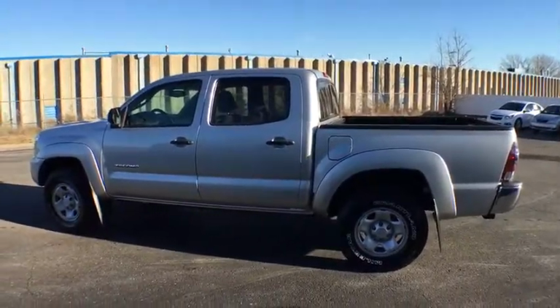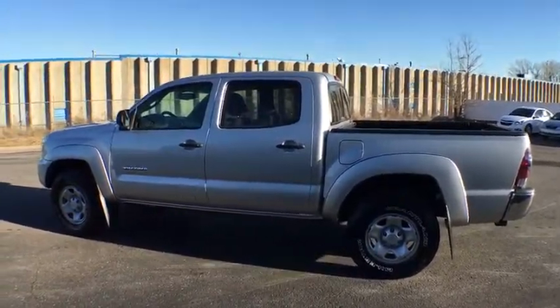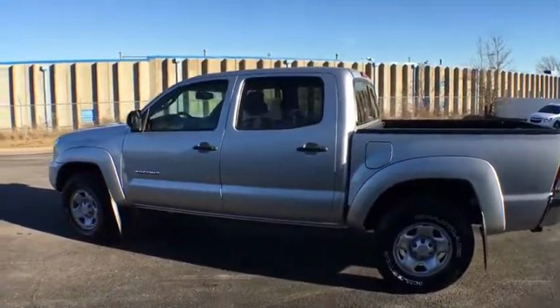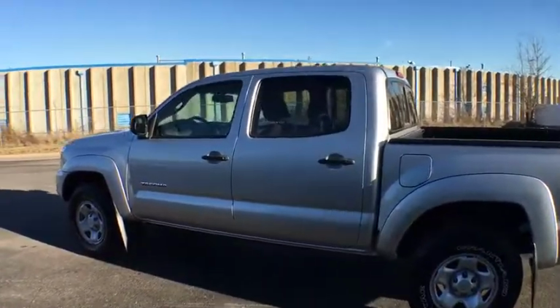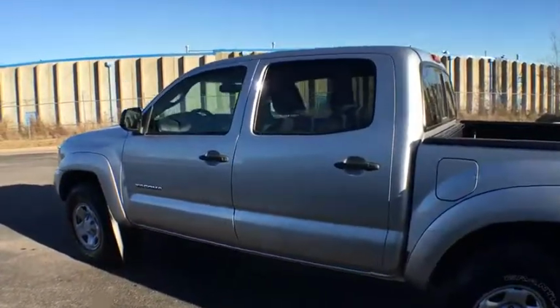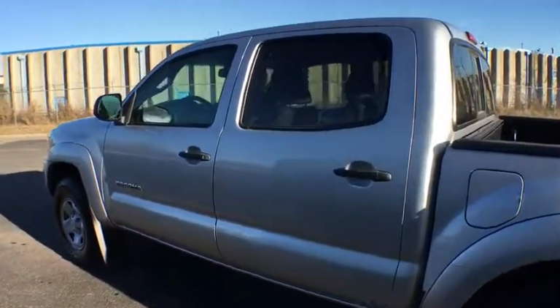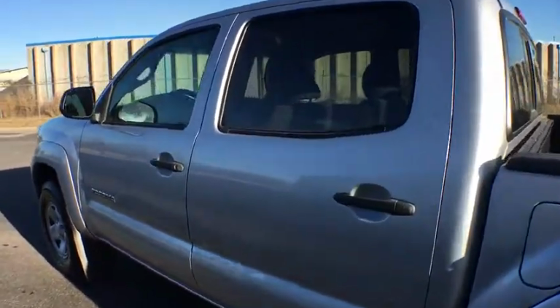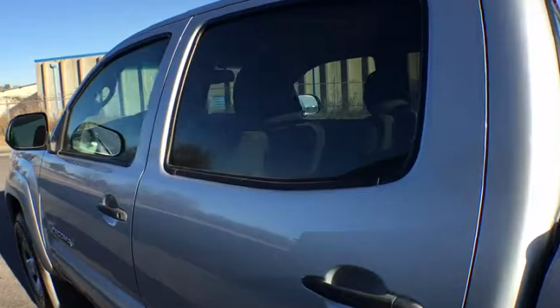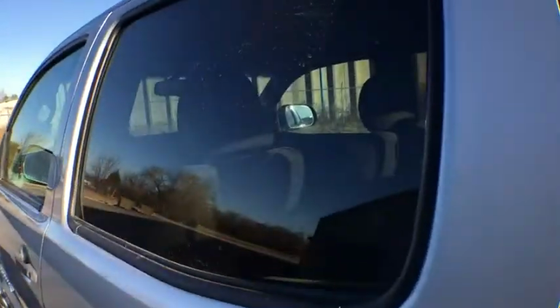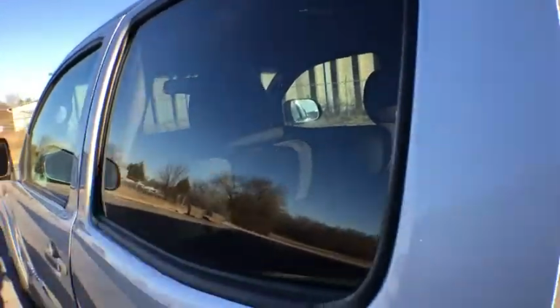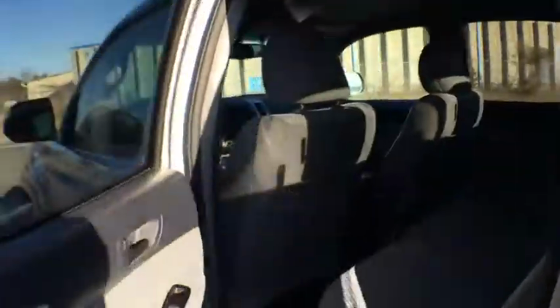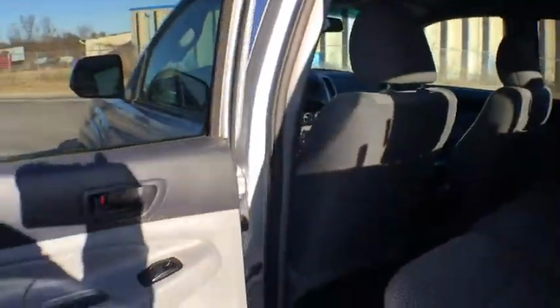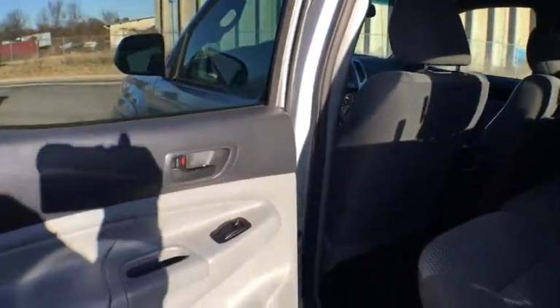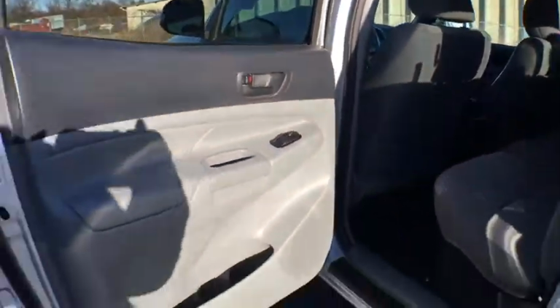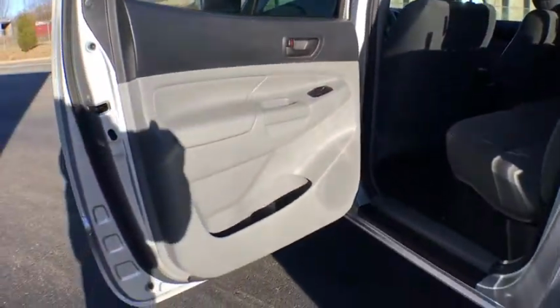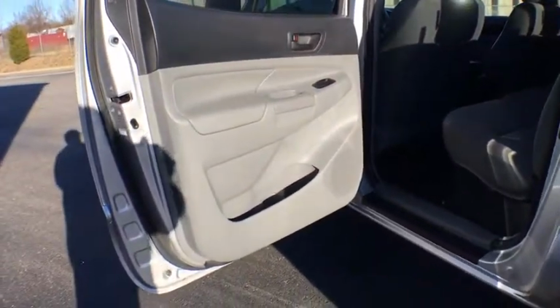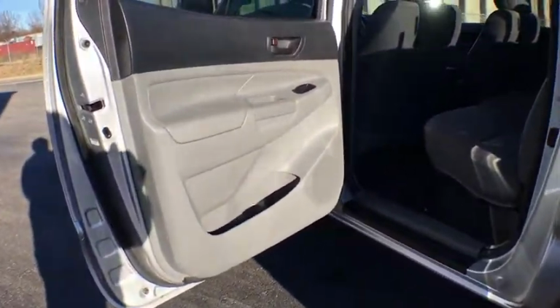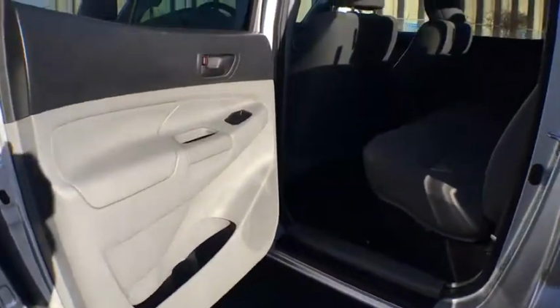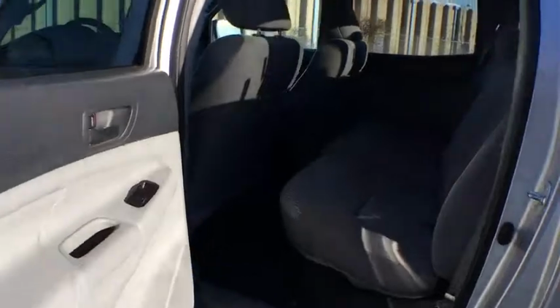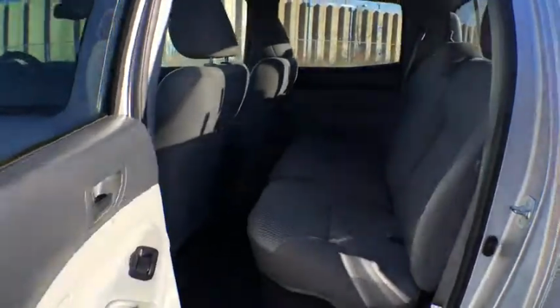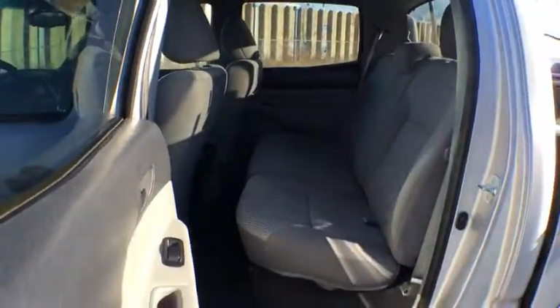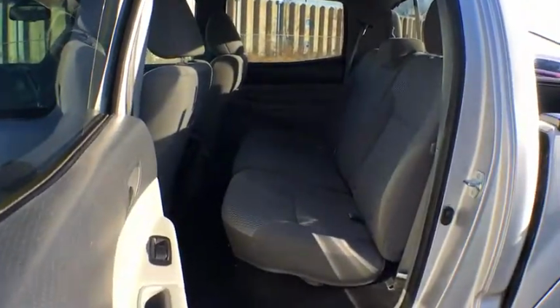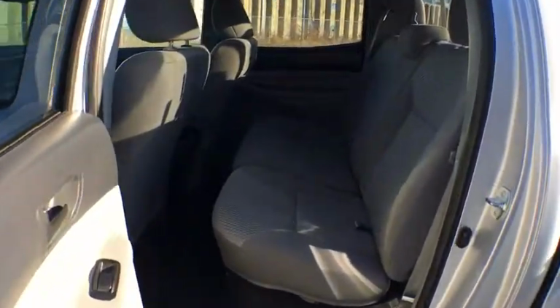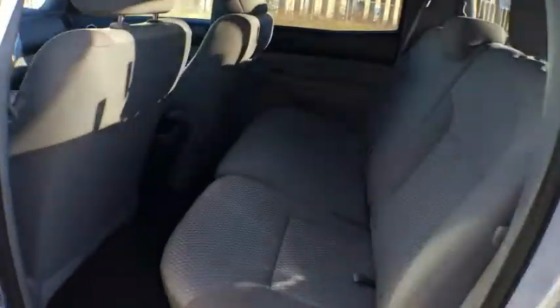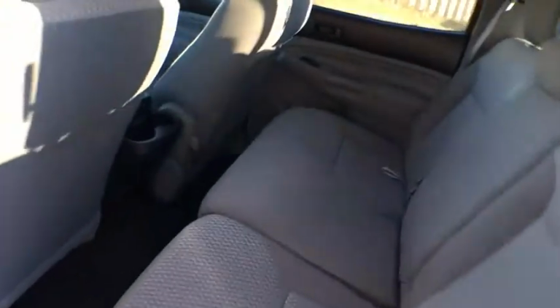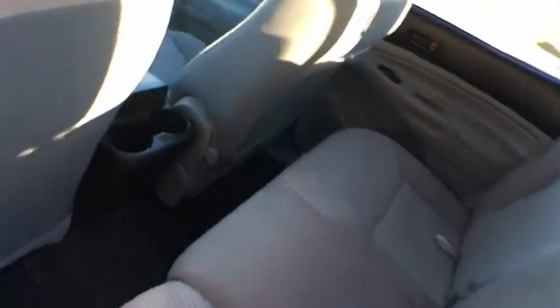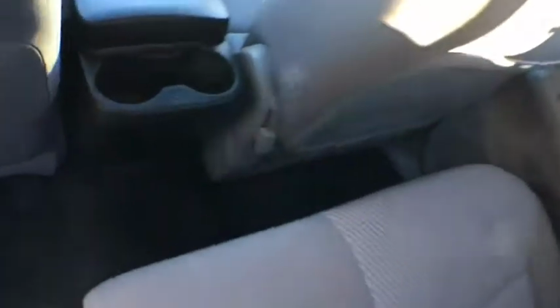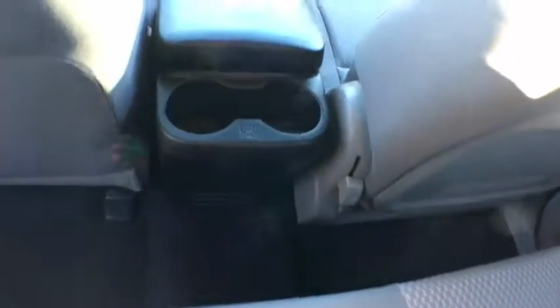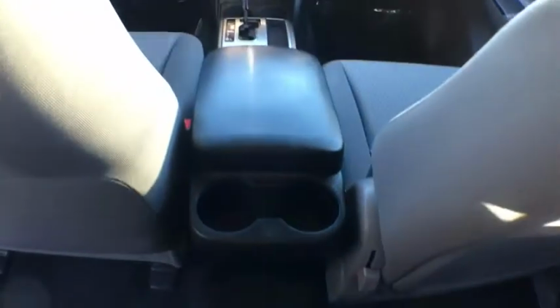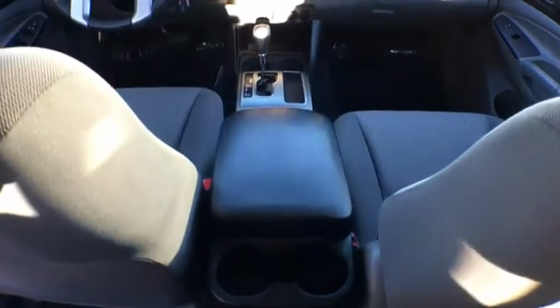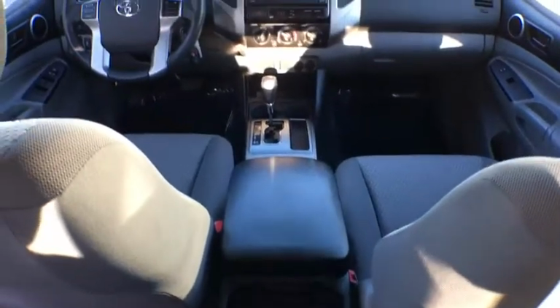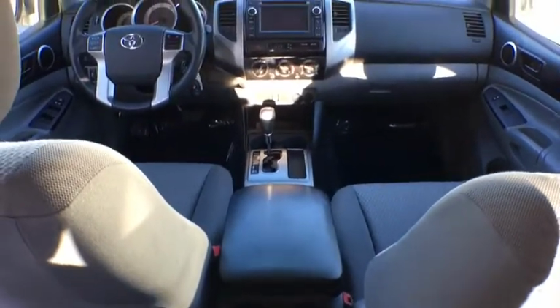AM FM CD player with six speakers, overhead console, tachometer, brake assist, front bucket seats, tilt steering wheel, front reading lamp, passenger vanity mirror, front wheel independent suspension, four-piece floor mat set, and low tire pressure warning.